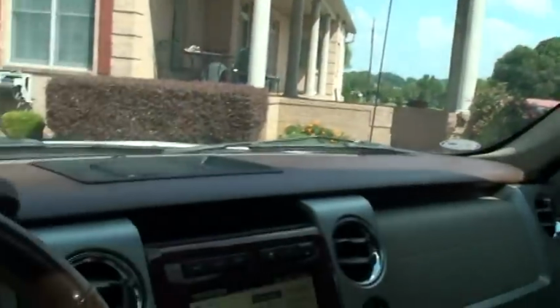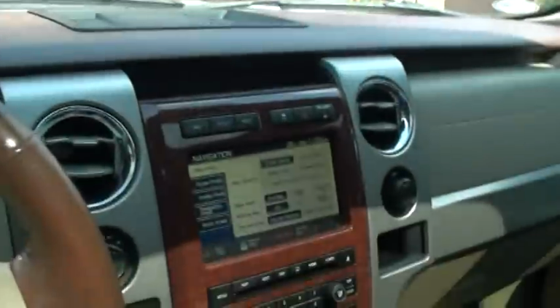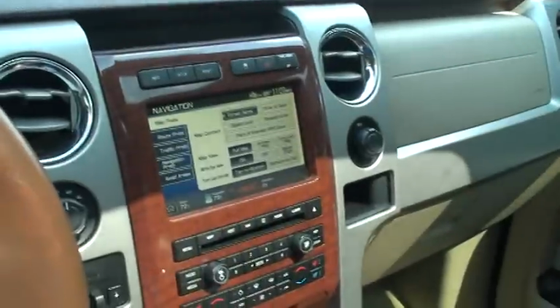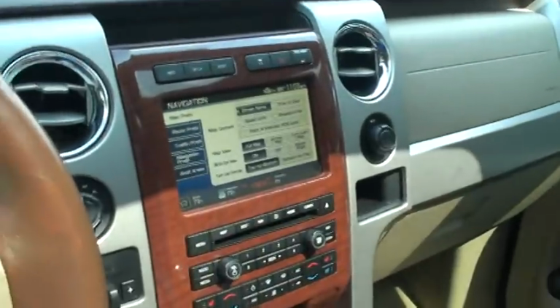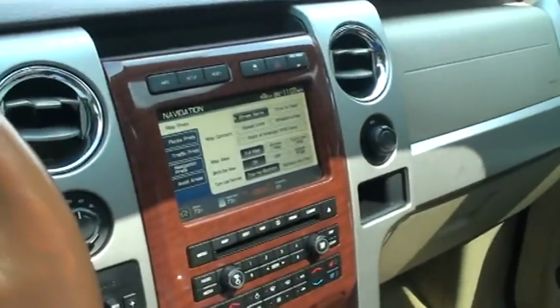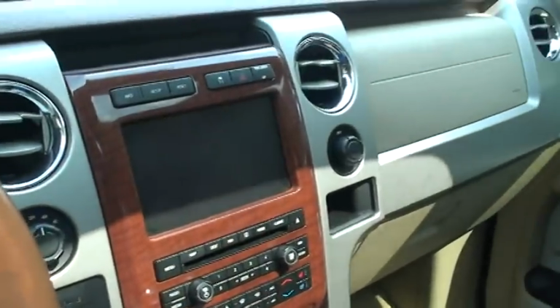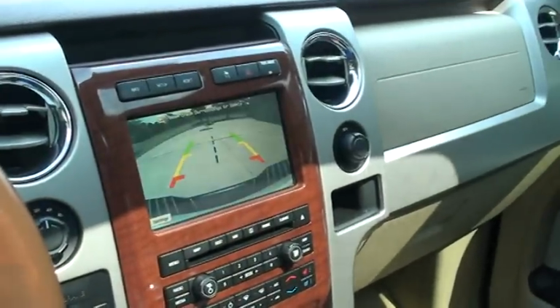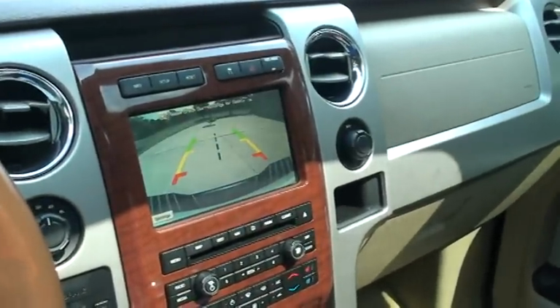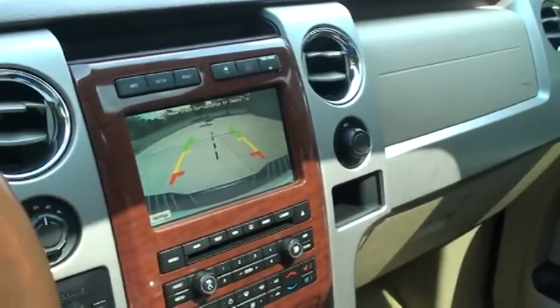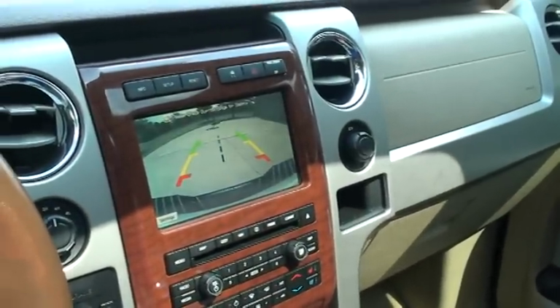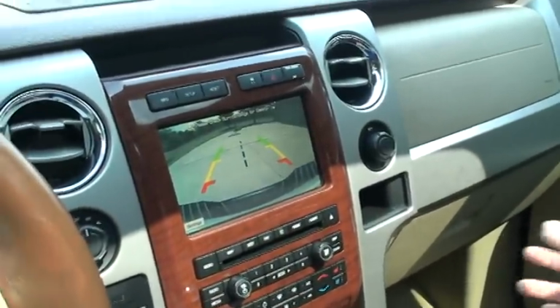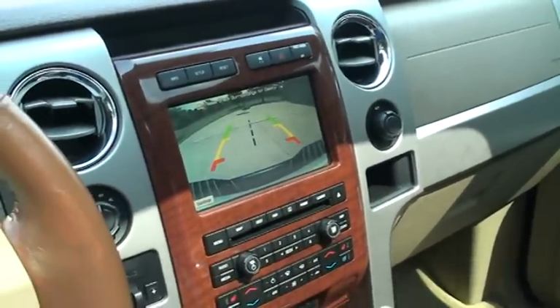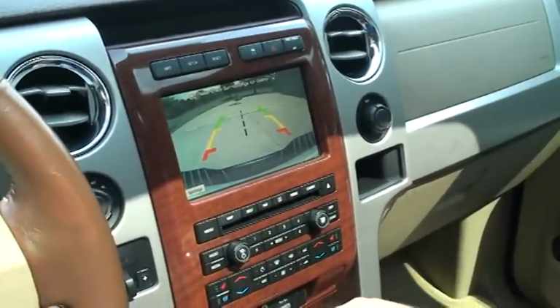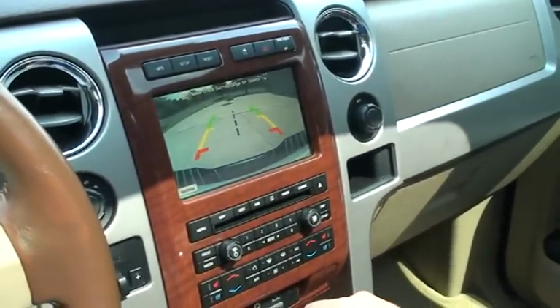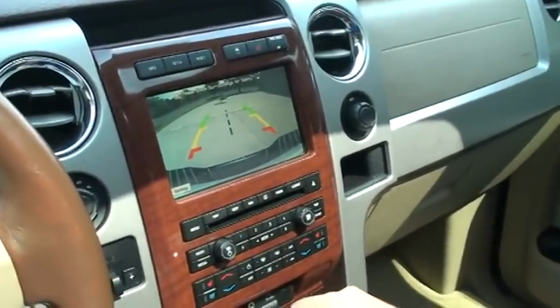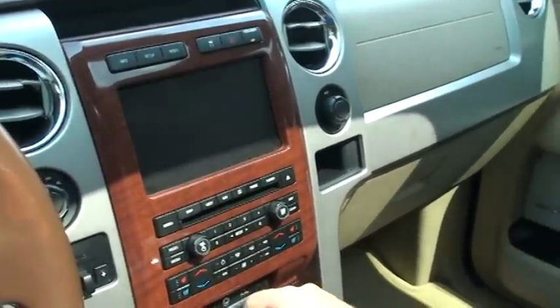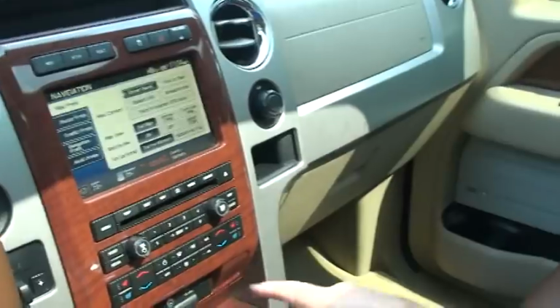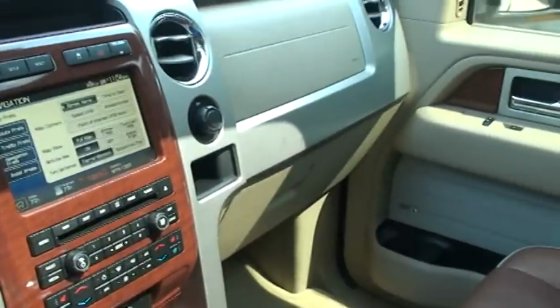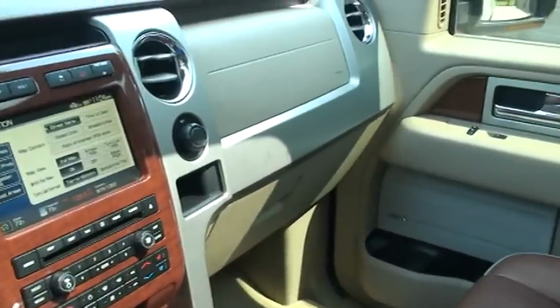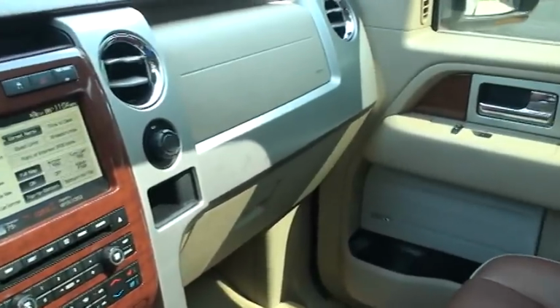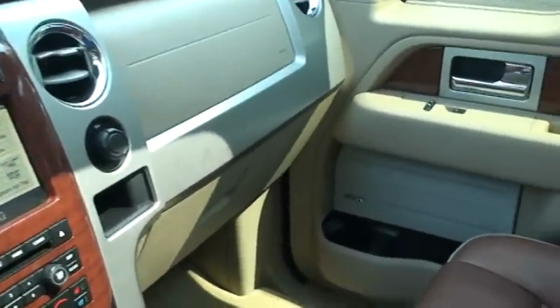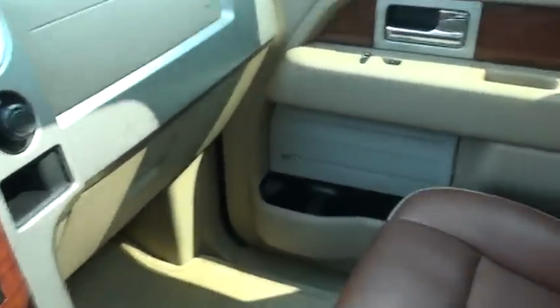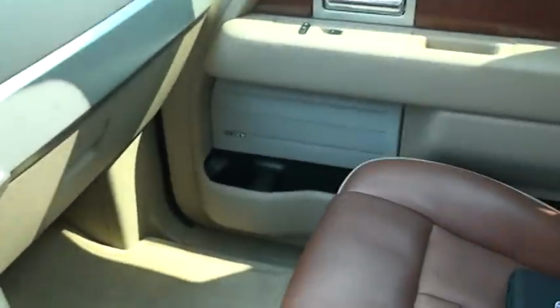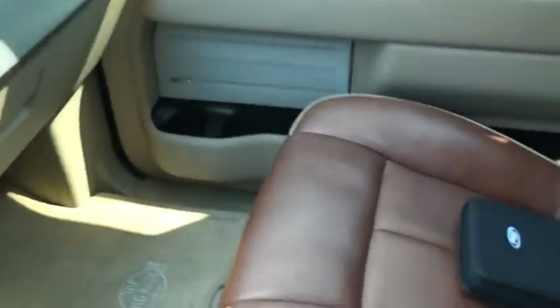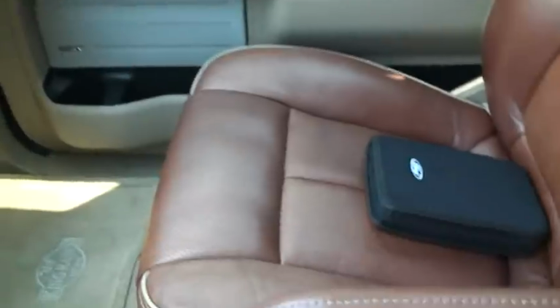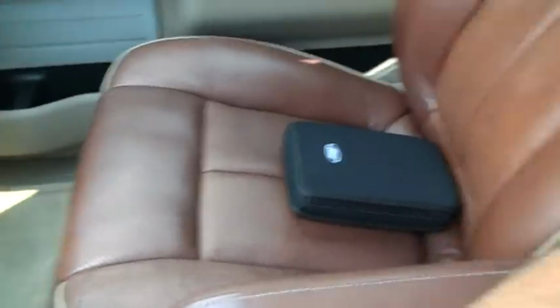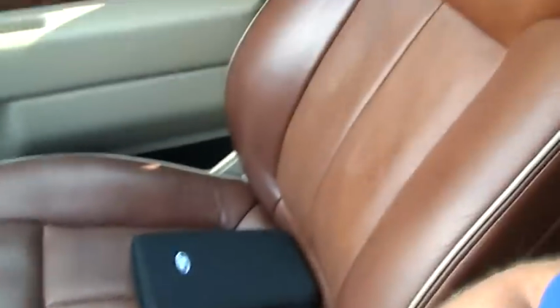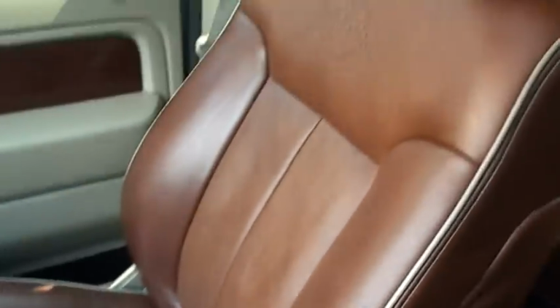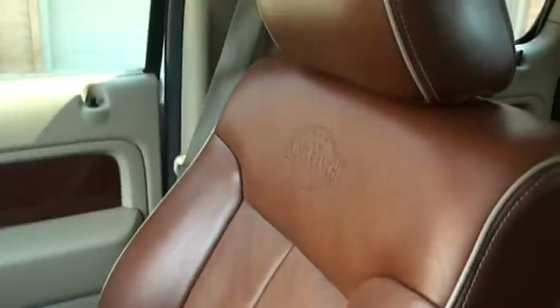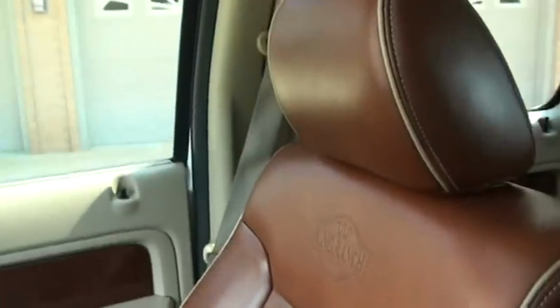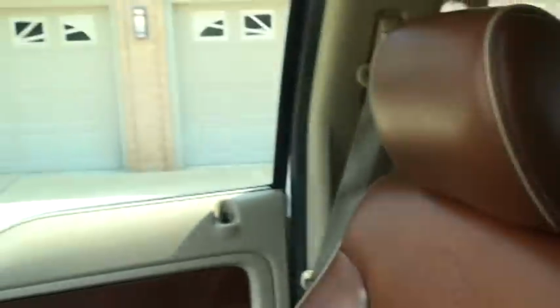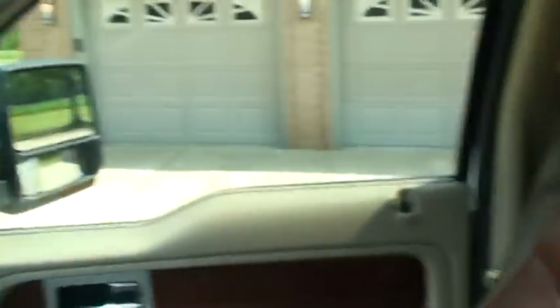Universal garage door opener. It's also got a backup camera — put it in reverse and it shows you what's behind you. Good safety feature. The interior's in good condition. It's been taken care of.